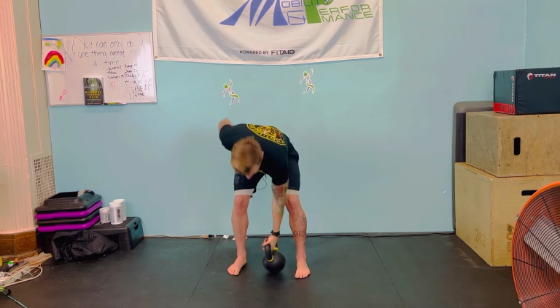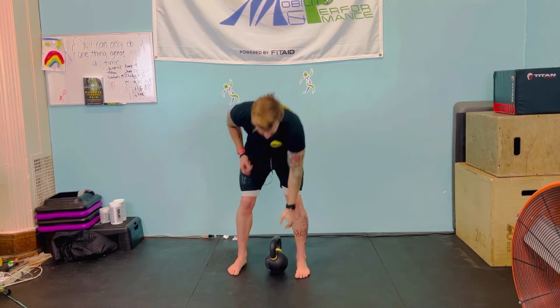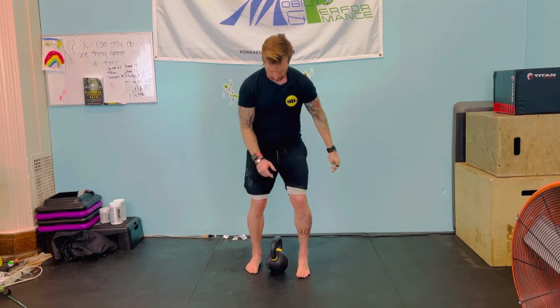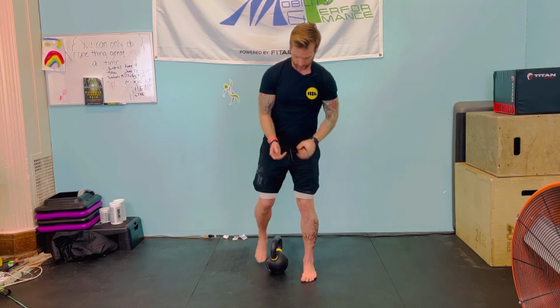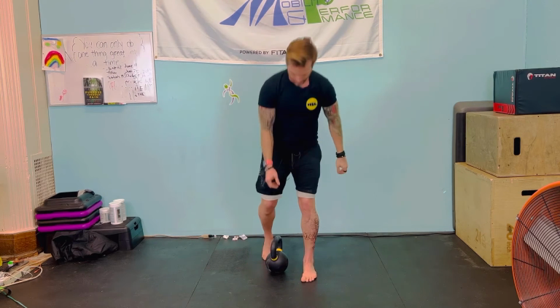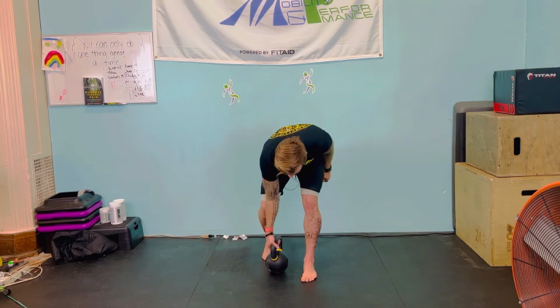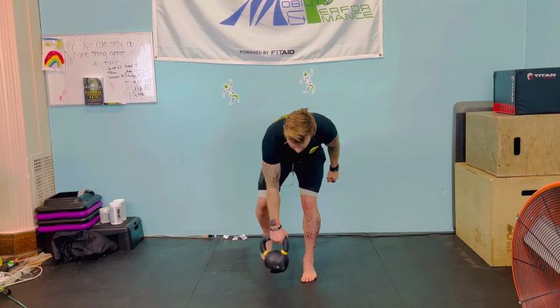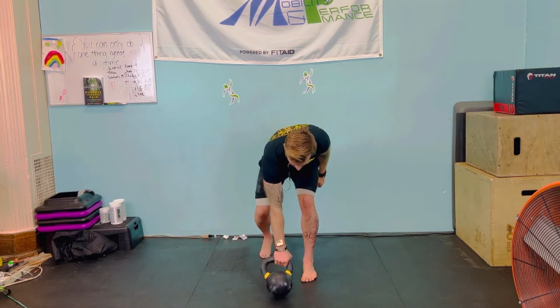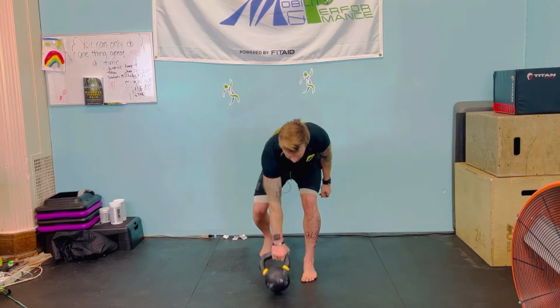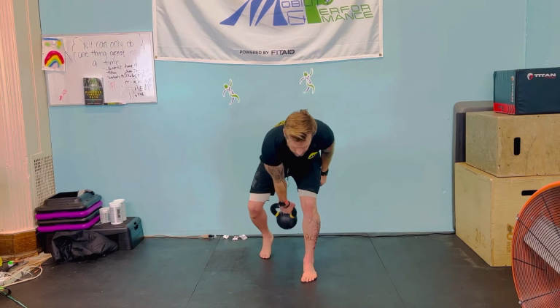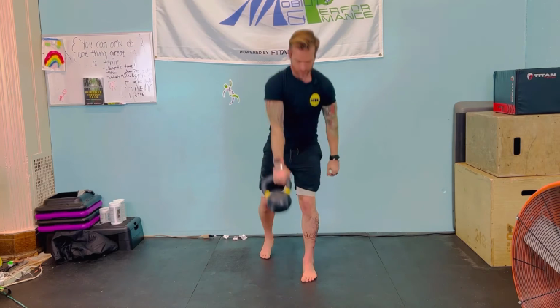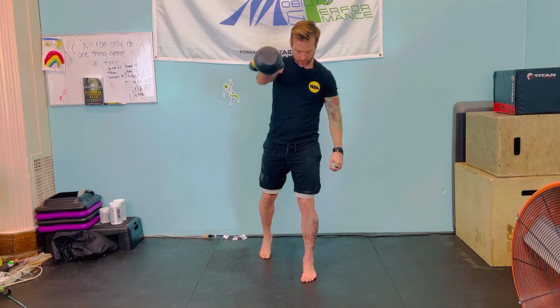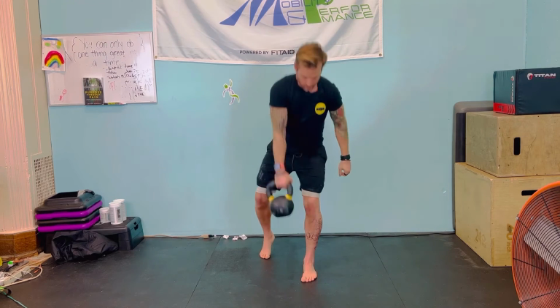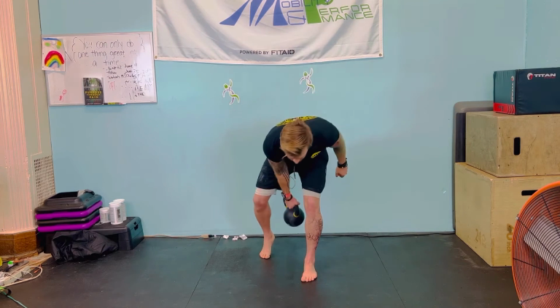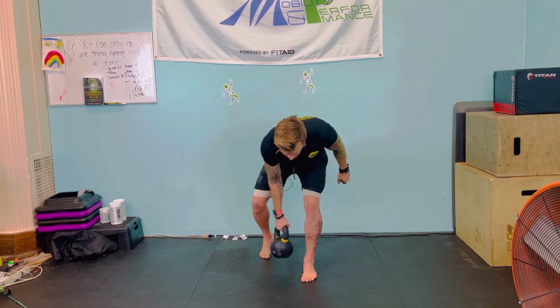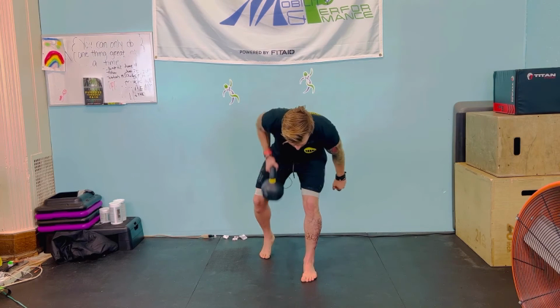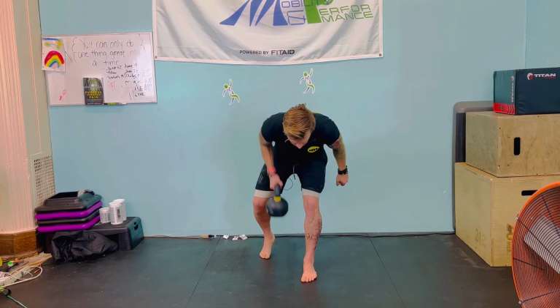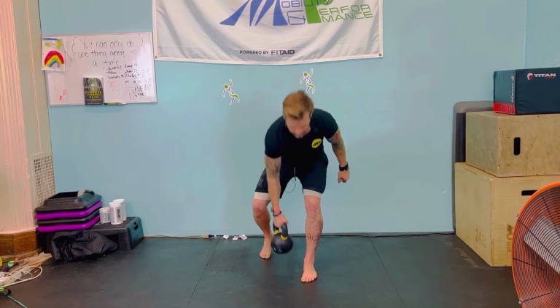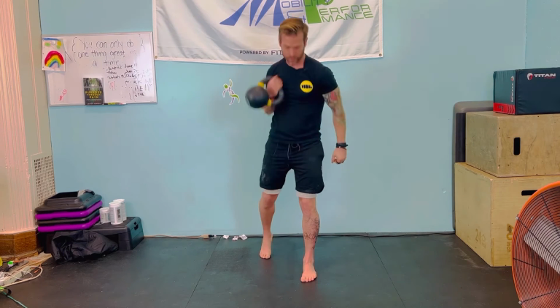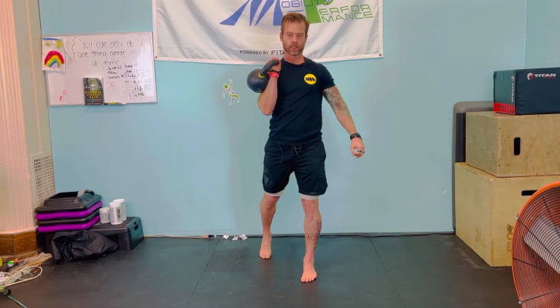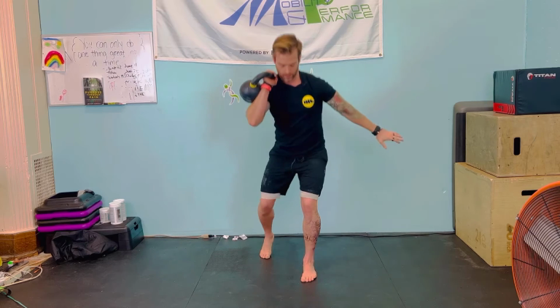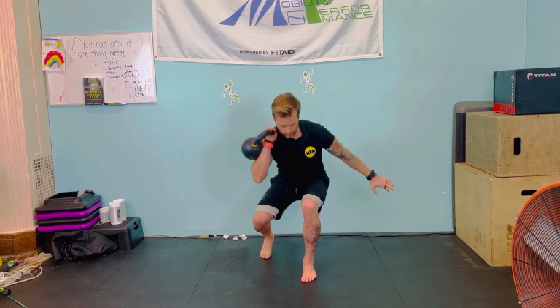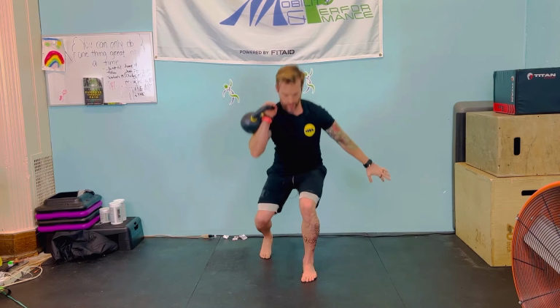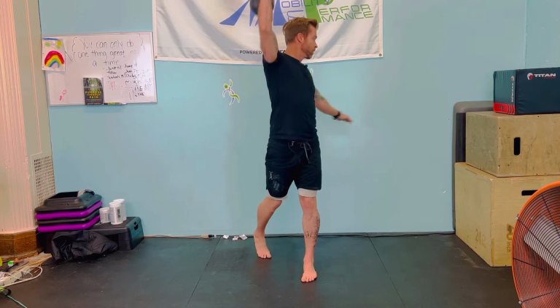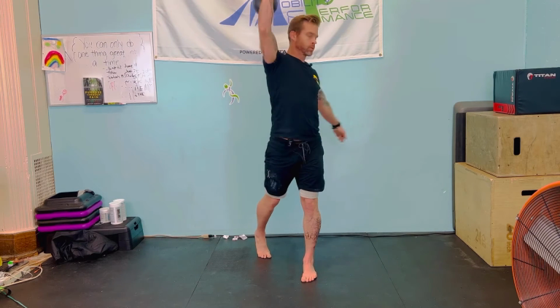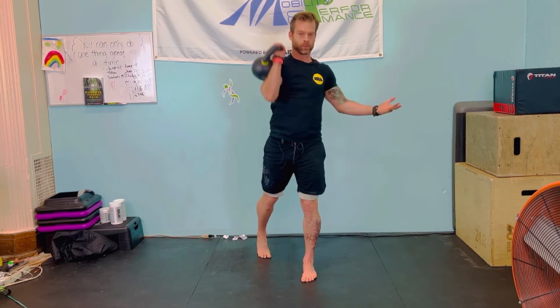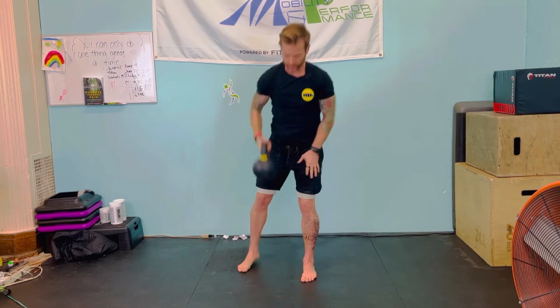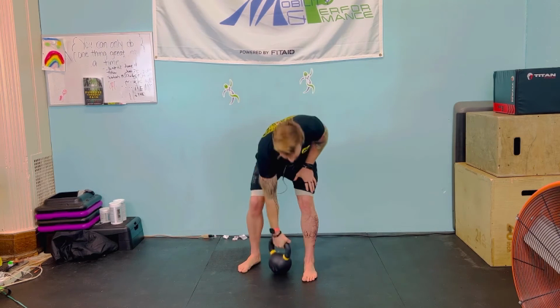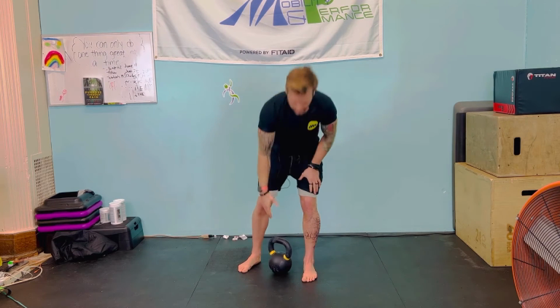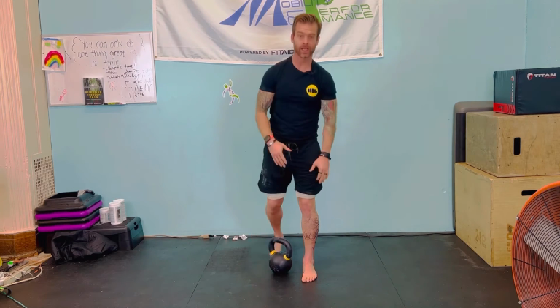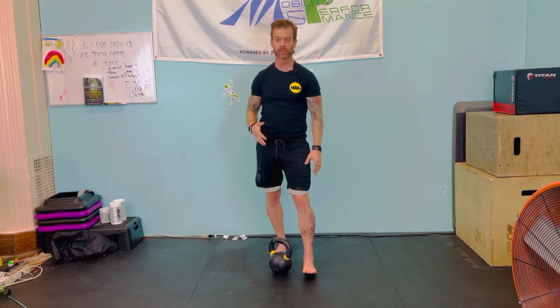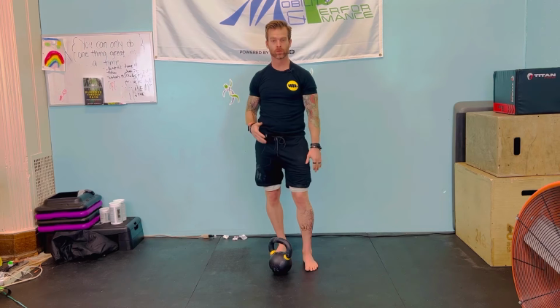We're on the front side and we'll show you on the other side. So here: swing, control, row, clean, squat, rotational or regular press. And that's it — those are the movements.